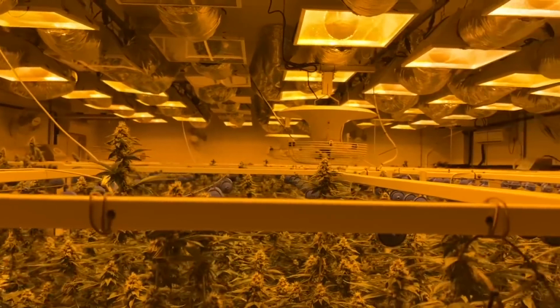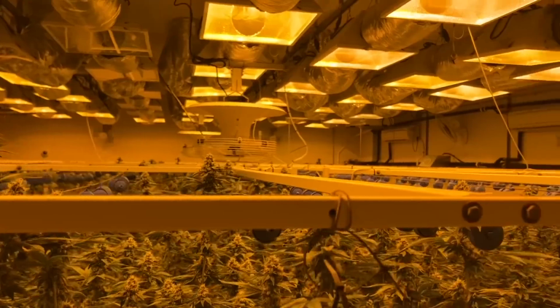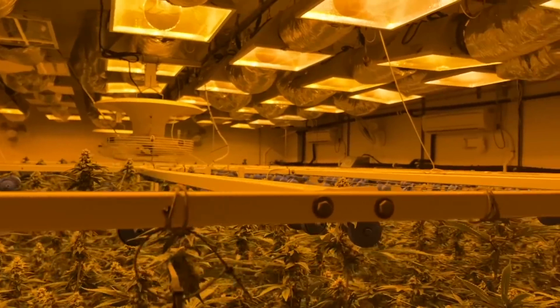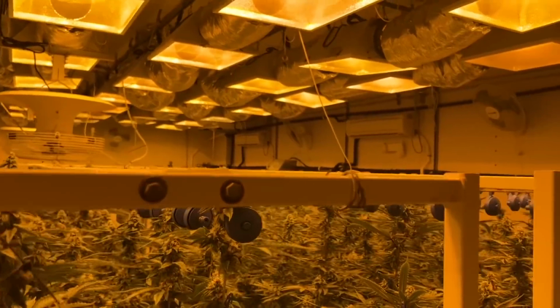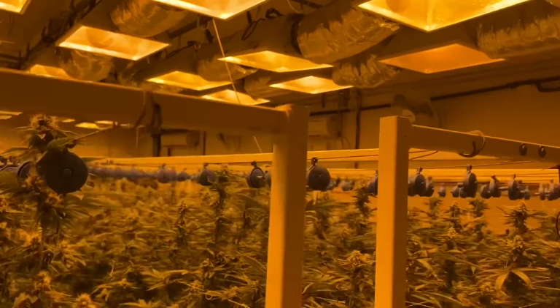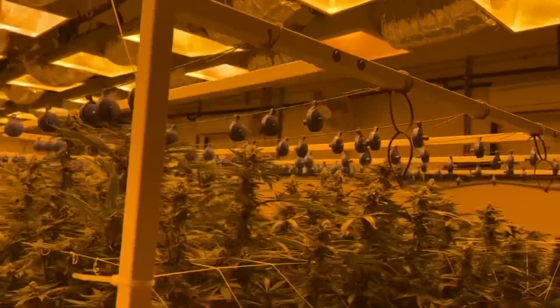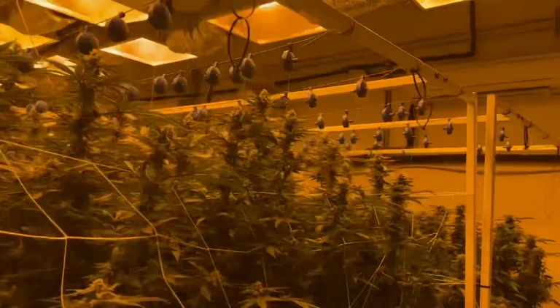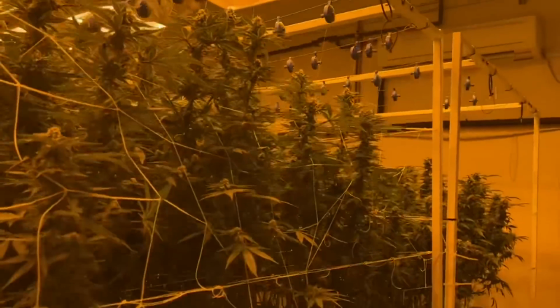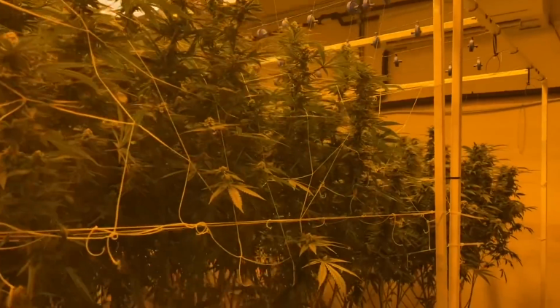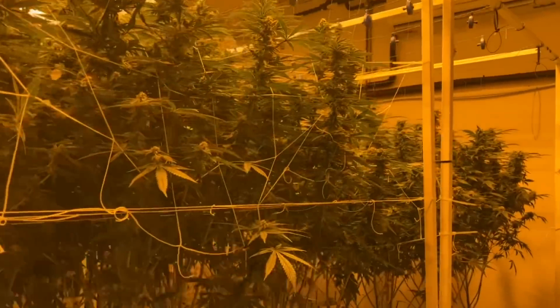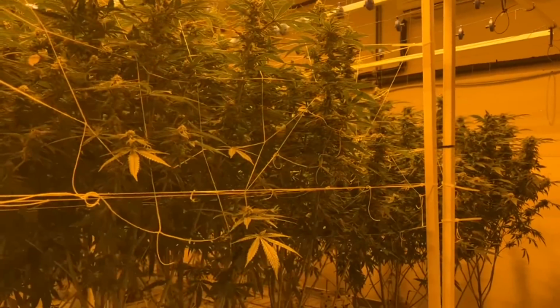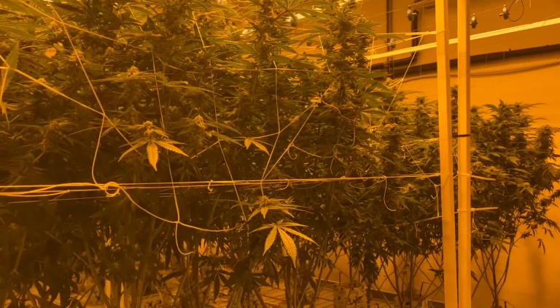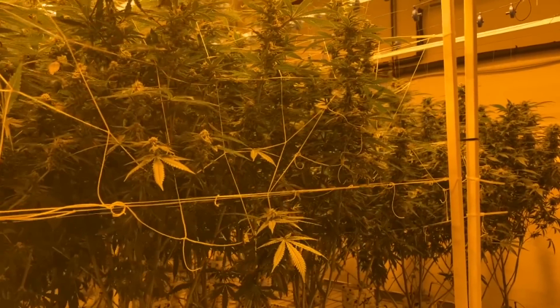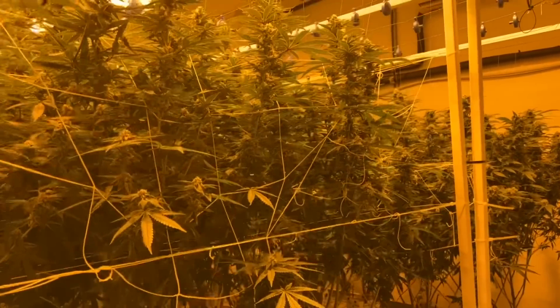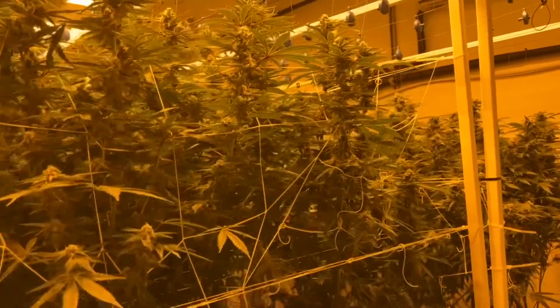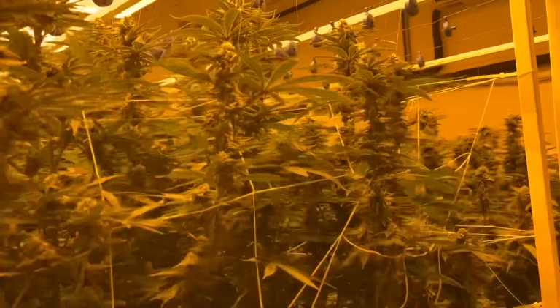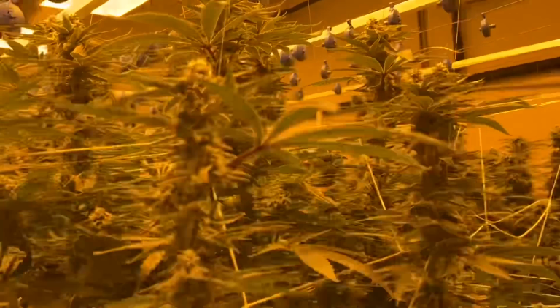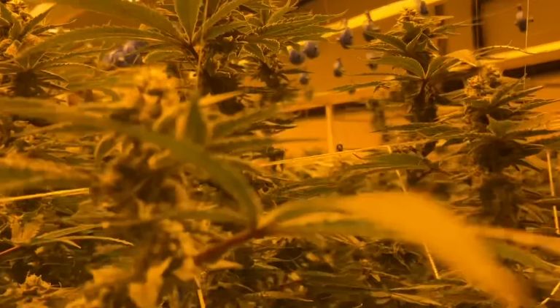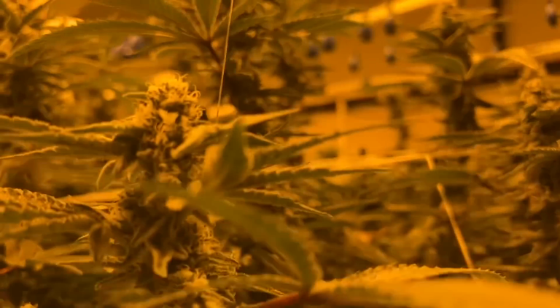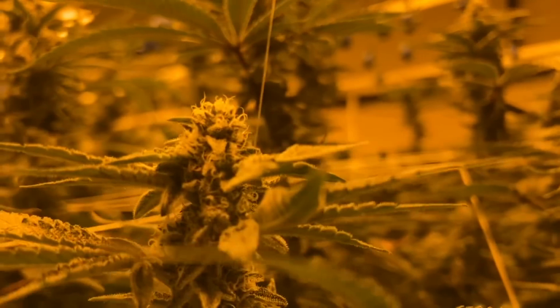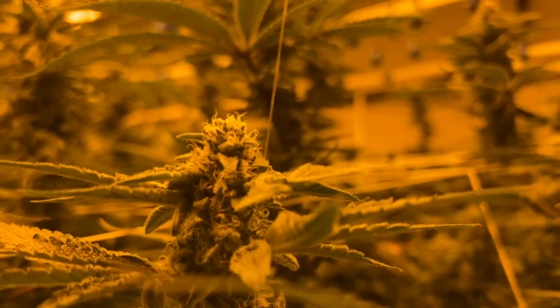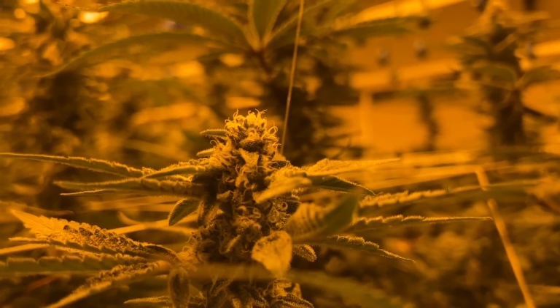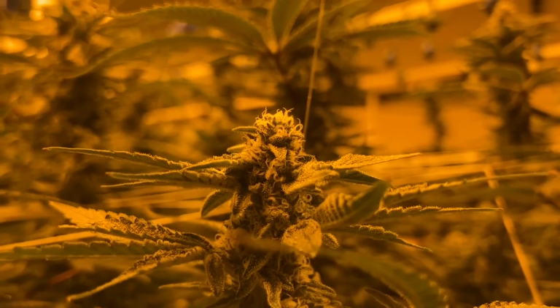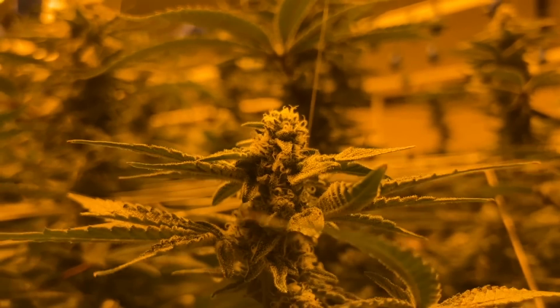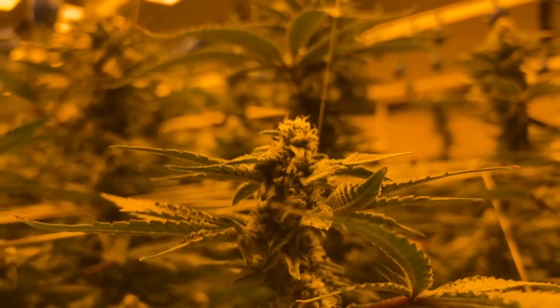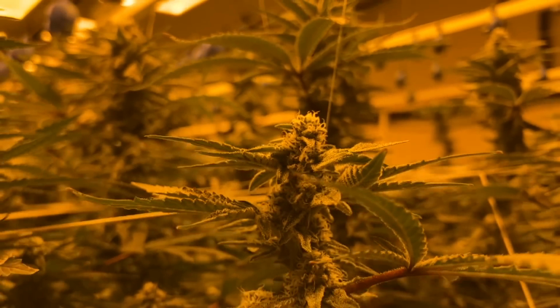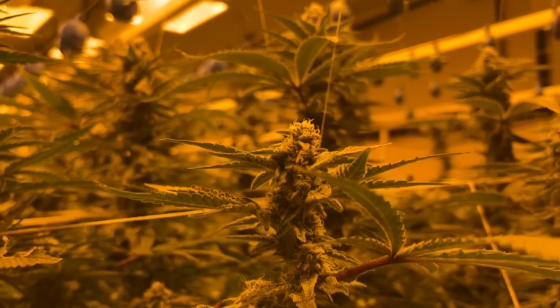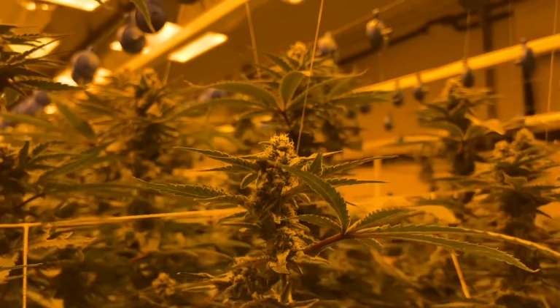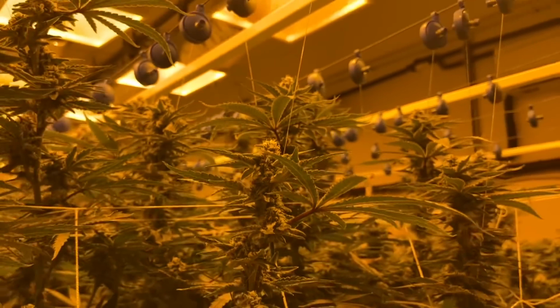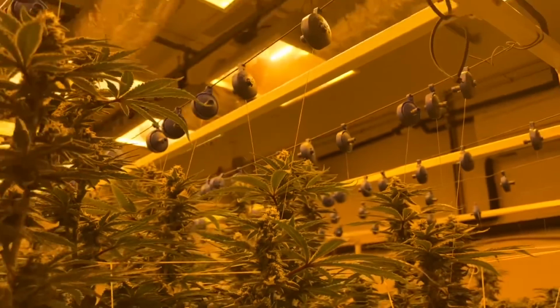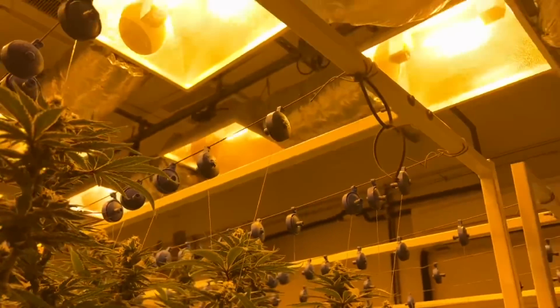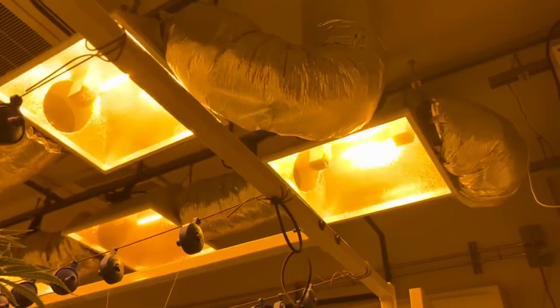150 pounds per harvest. The table space is an 875-square-foot room with the tables. We have a lot of light in here — 53,000 lumens. A lot of people don't run that much, but it works great for us.